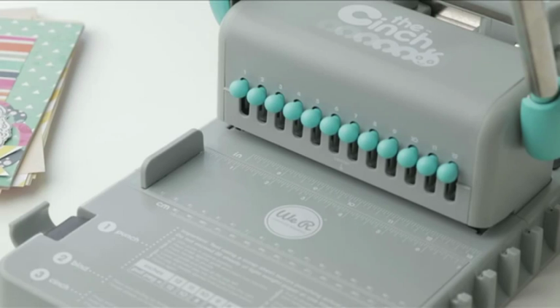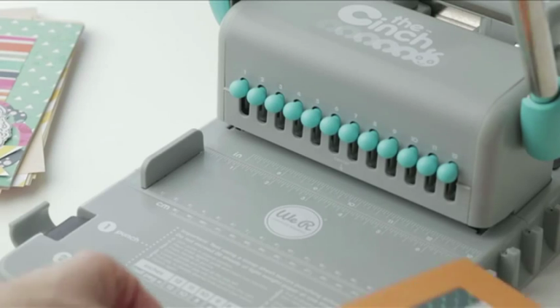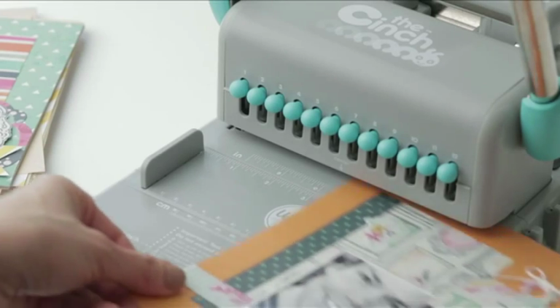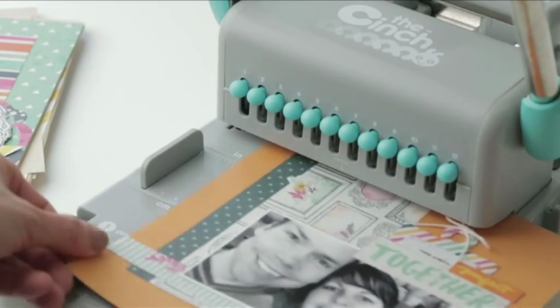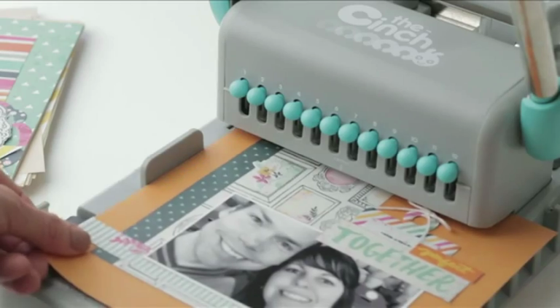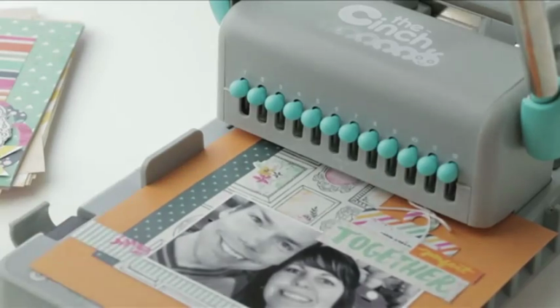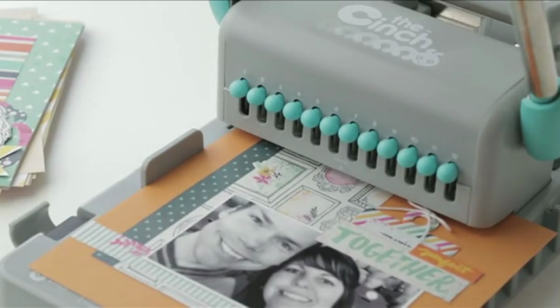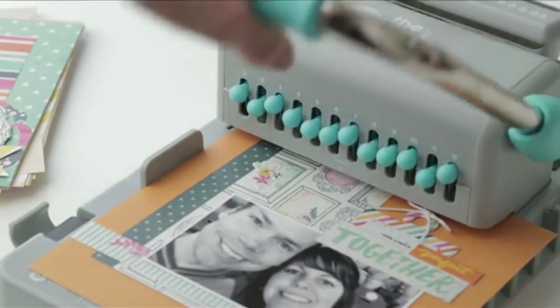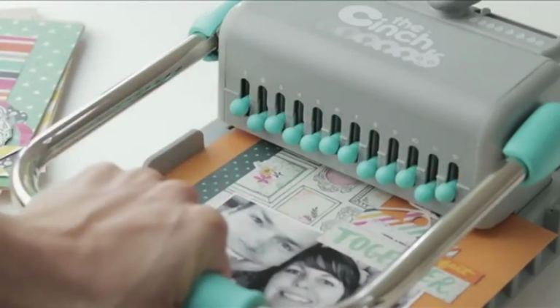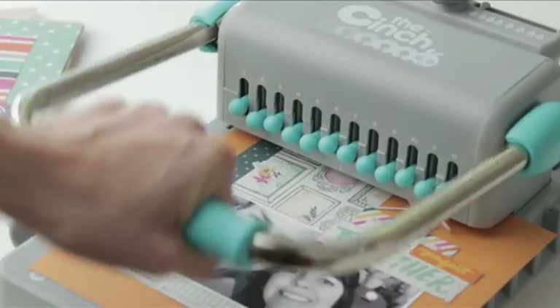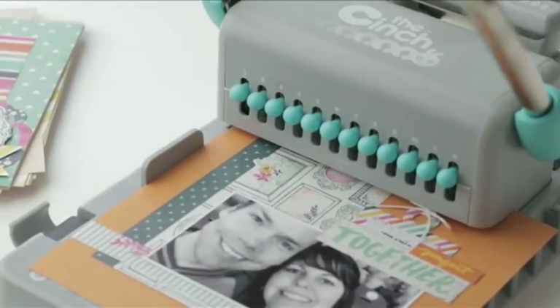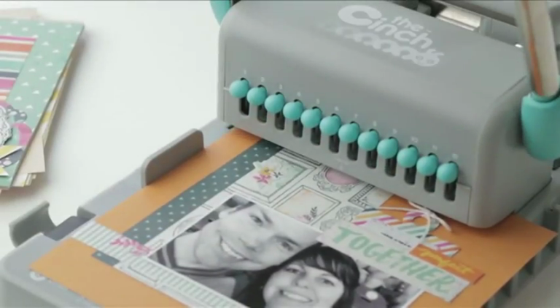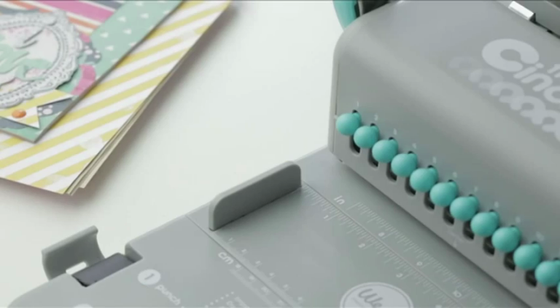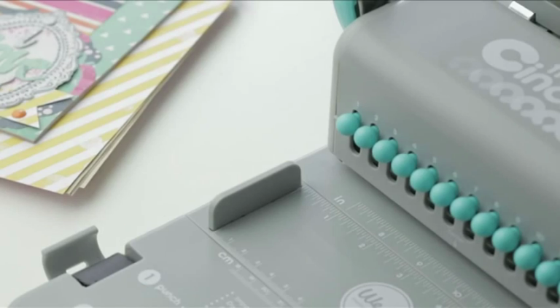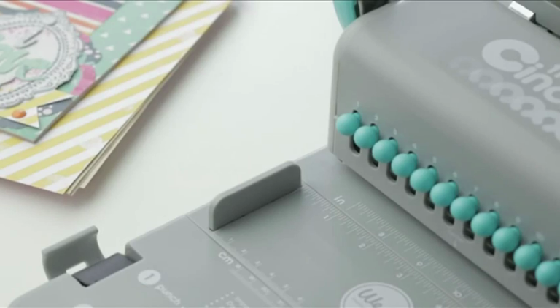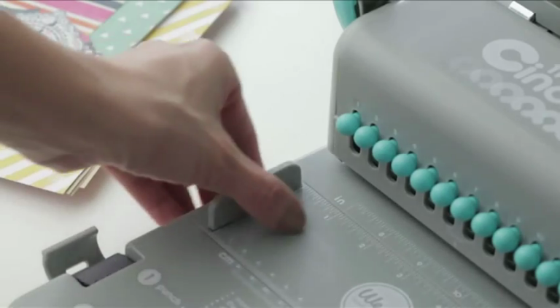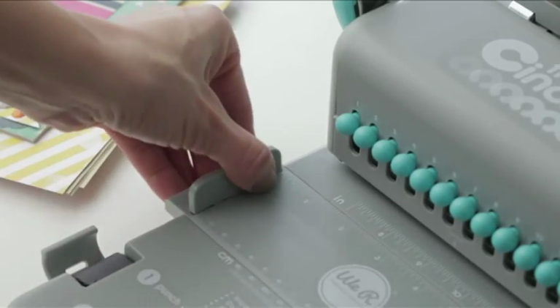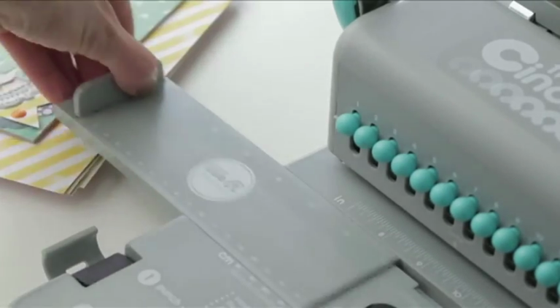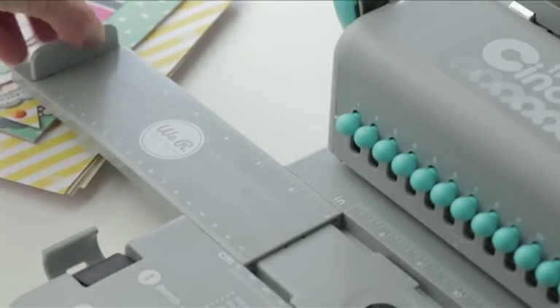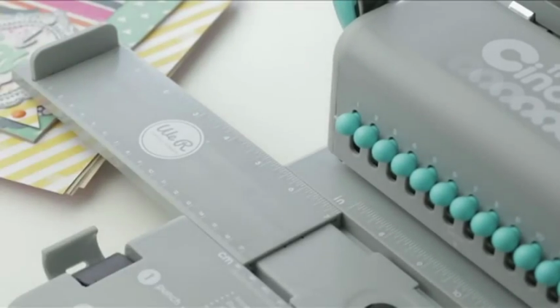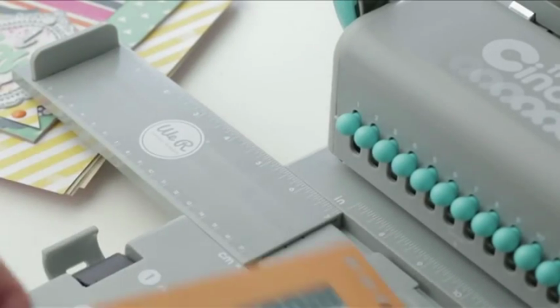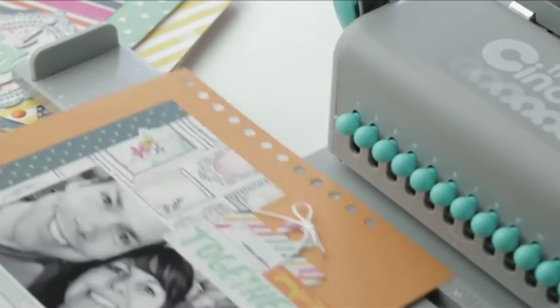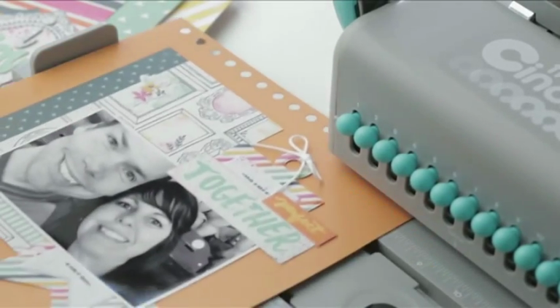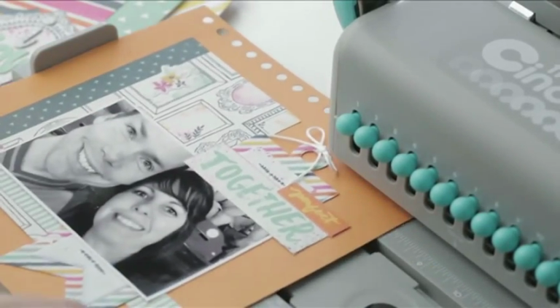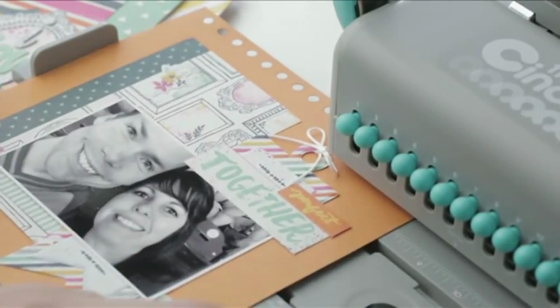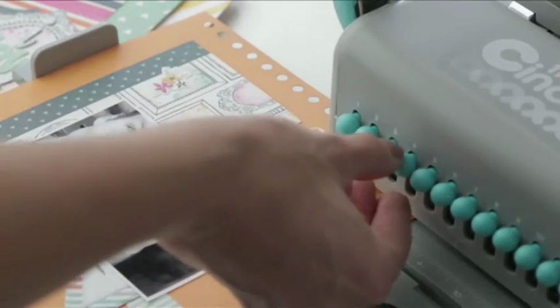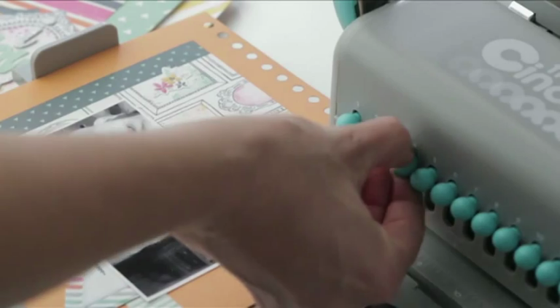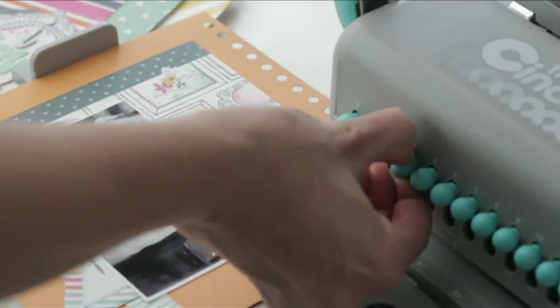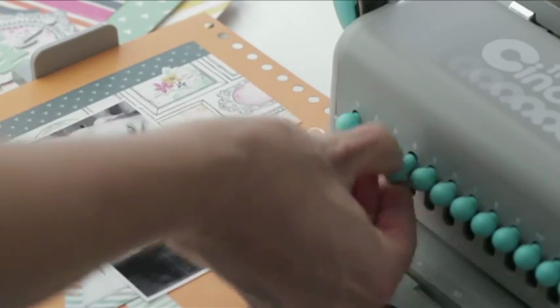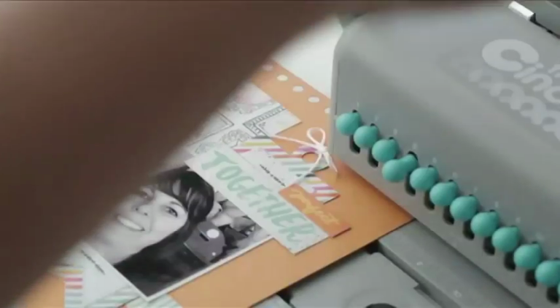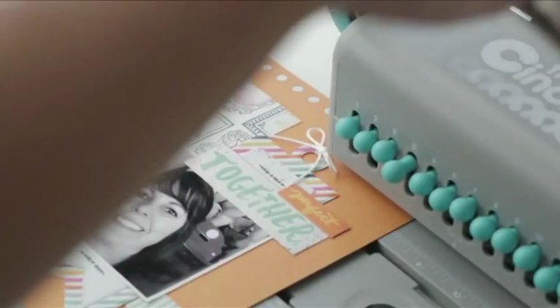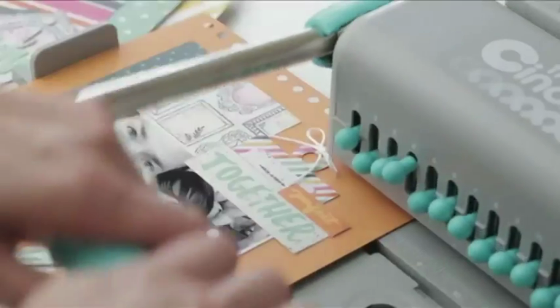Slide your paper in and align to the left guide and punch. Slide your ruler out, align your paper to the 8-inch mark for an 8-inch book, and pull out peg 4 and punch.